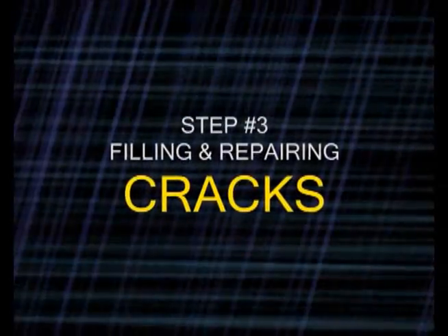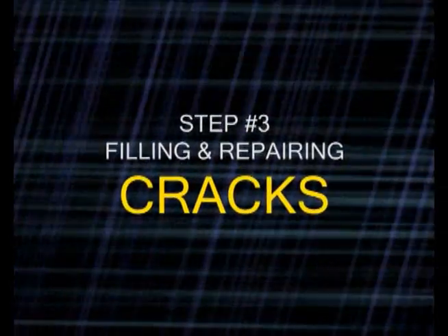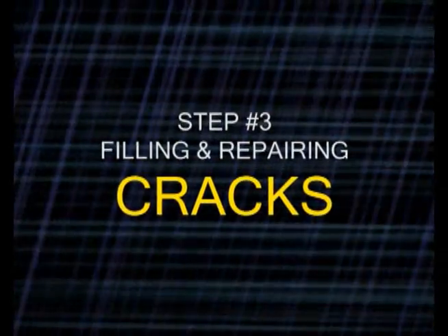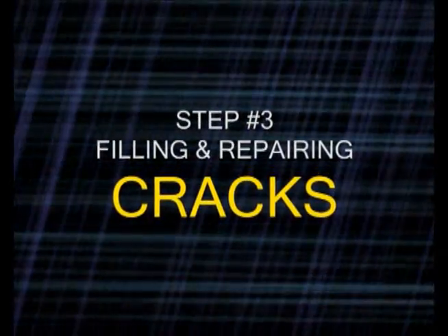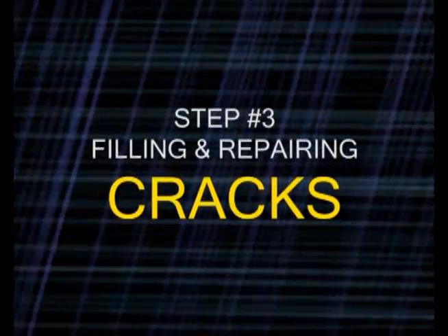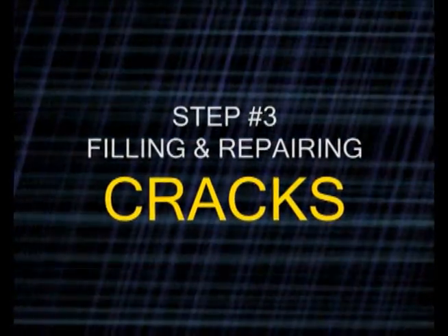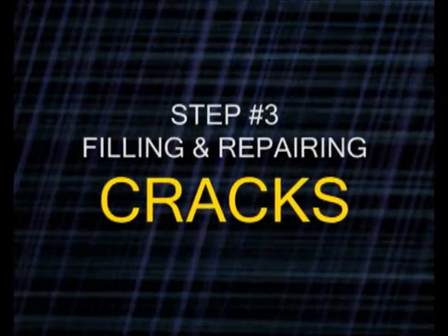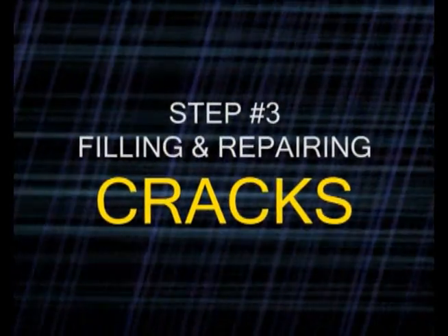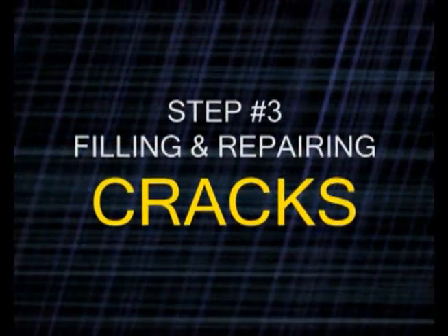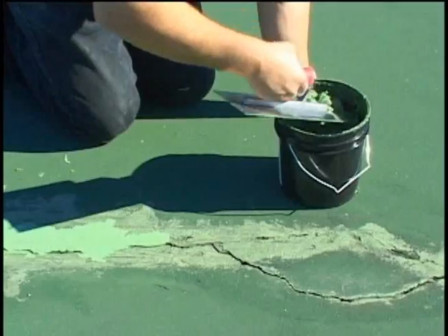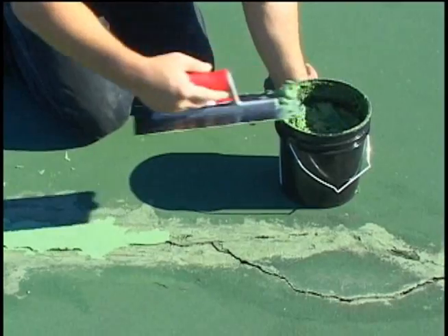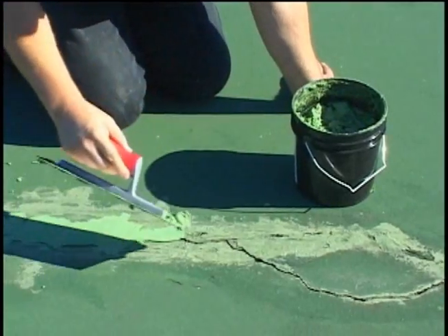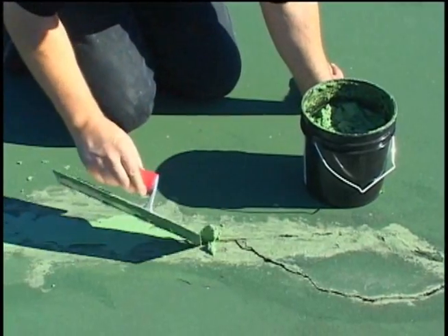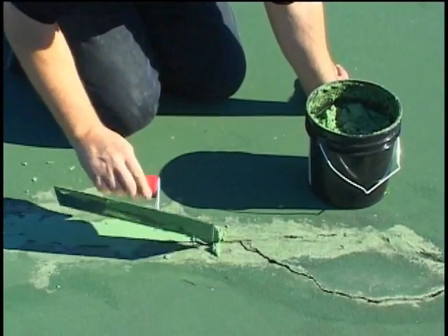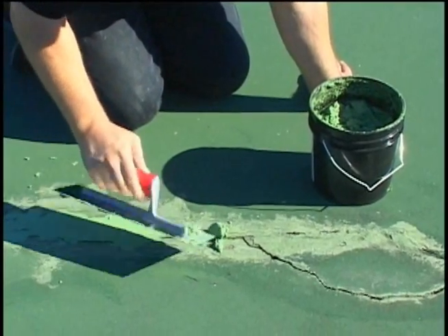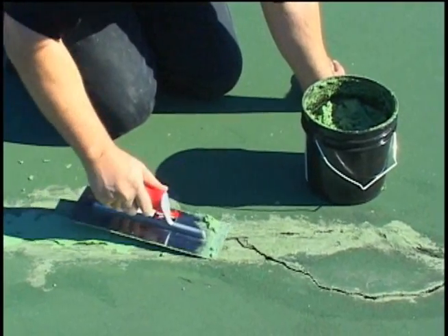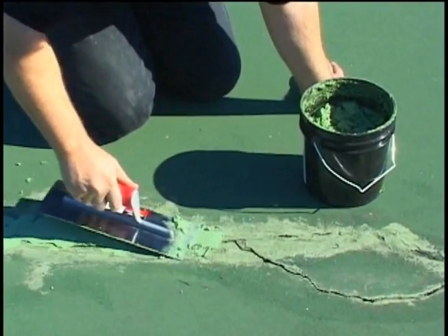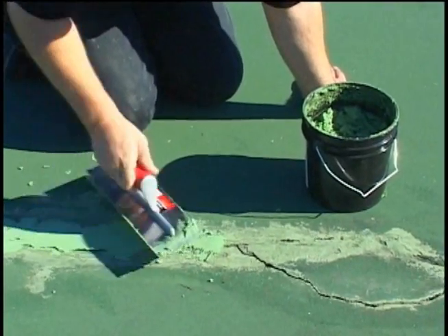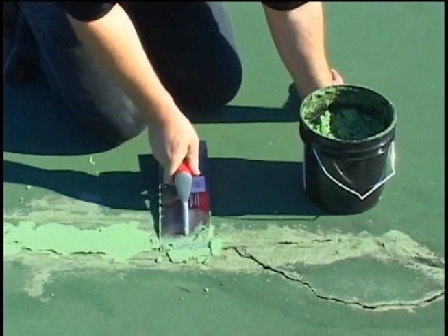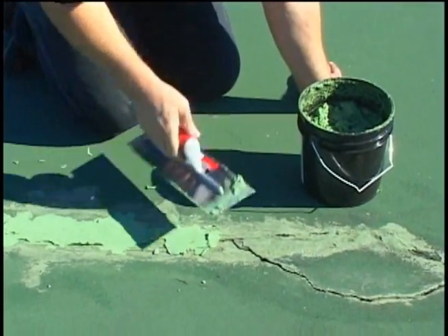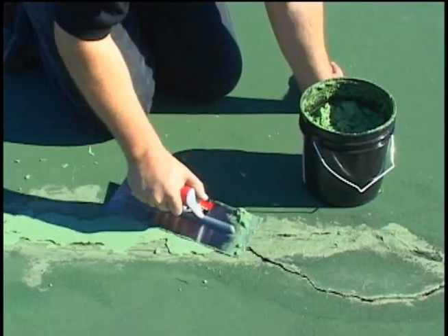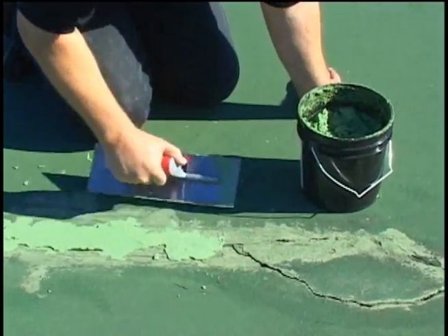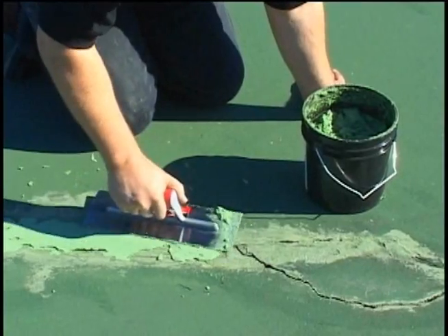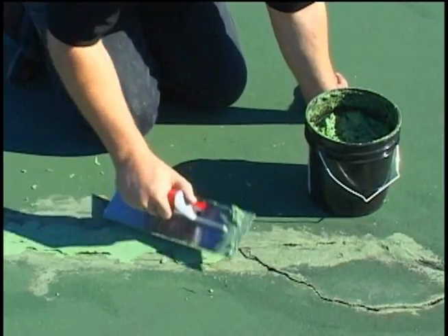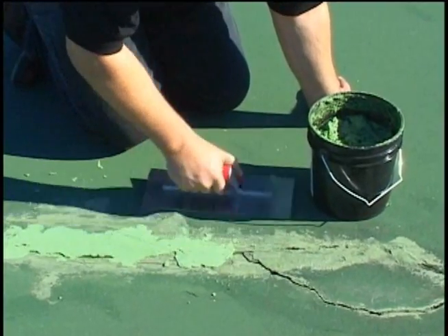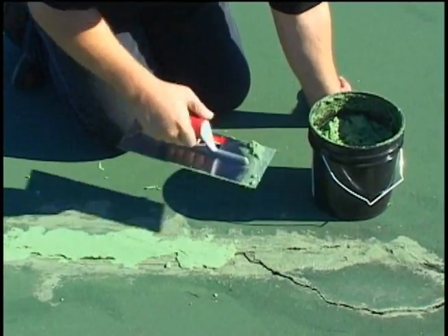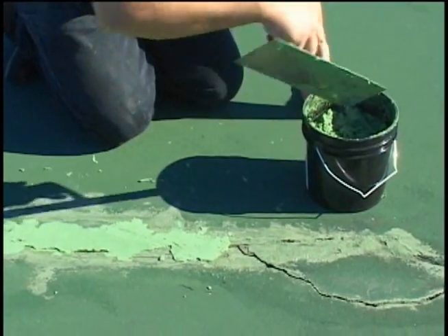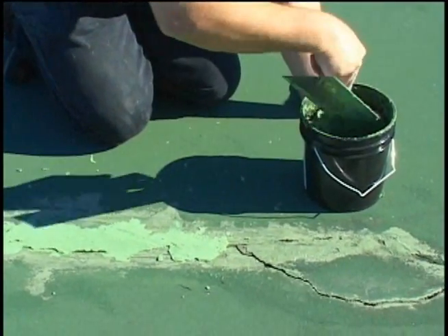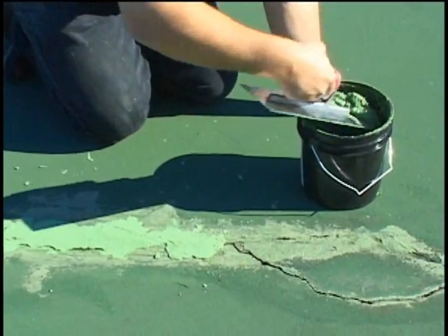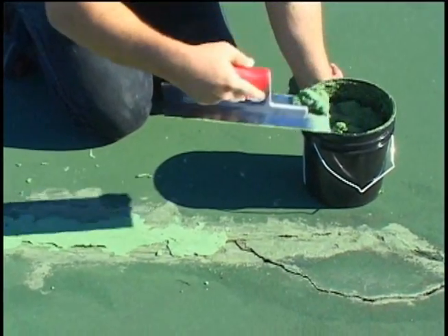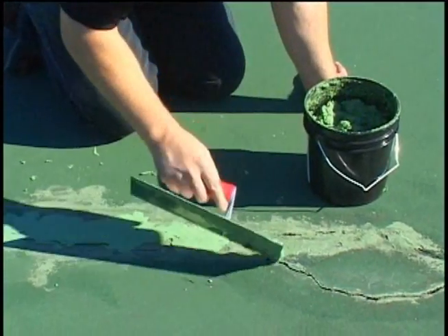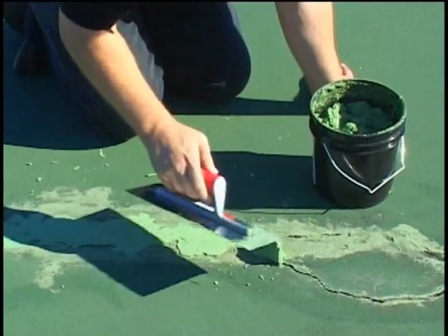Sportmaster offers several materials for filling and repairing cracks. Shown here is Sportmaster Acrylic Crack Patch being applied by trowel. Crack Patch is a heavy bodied trowel grade material that's ideal for filling both small and large cracks.